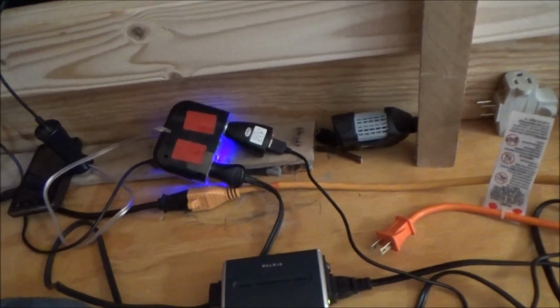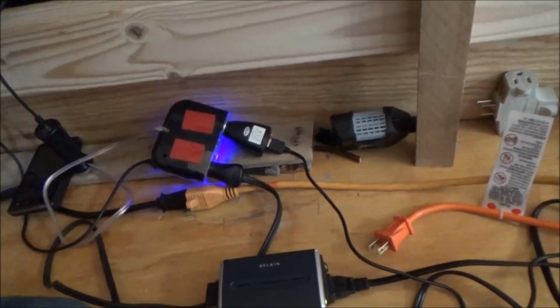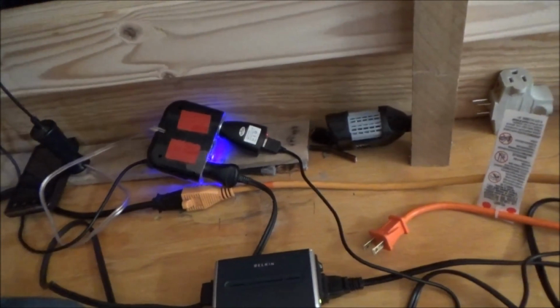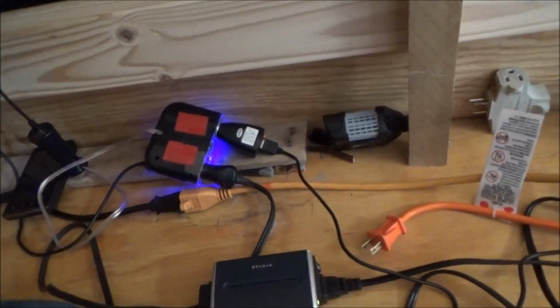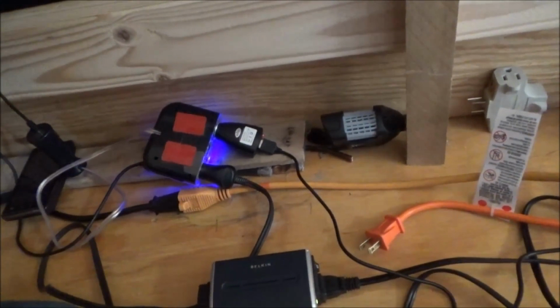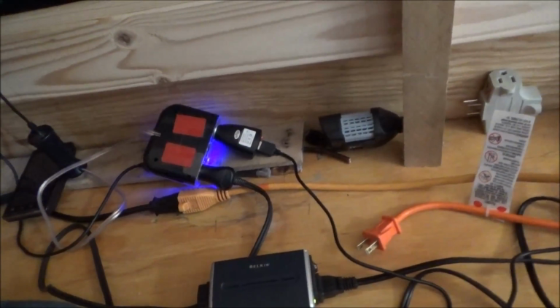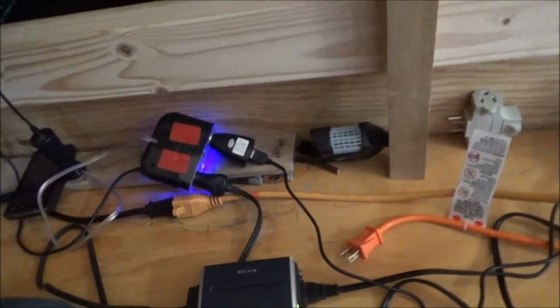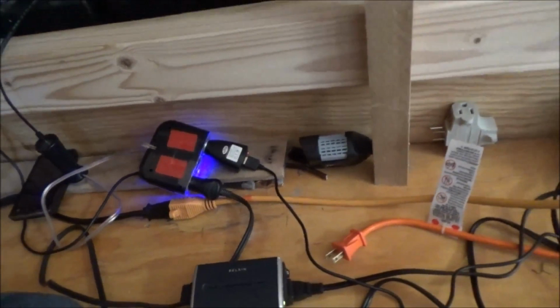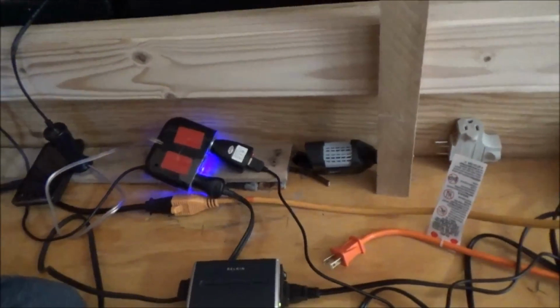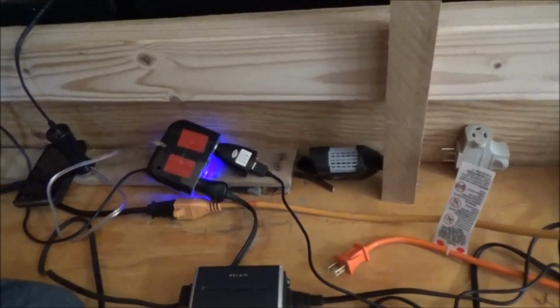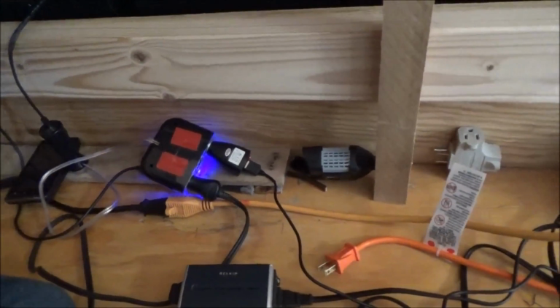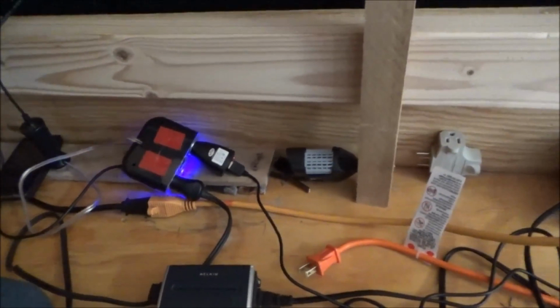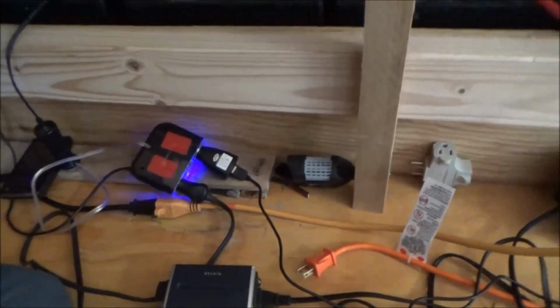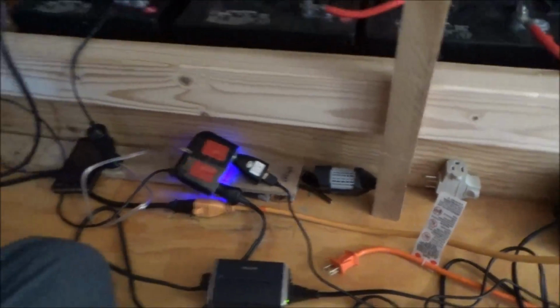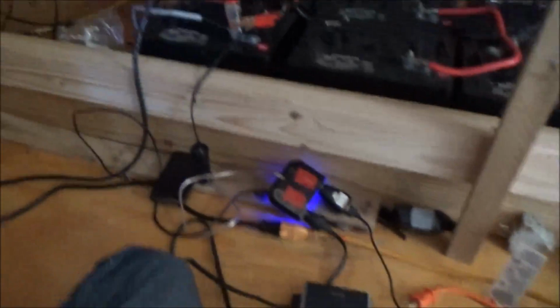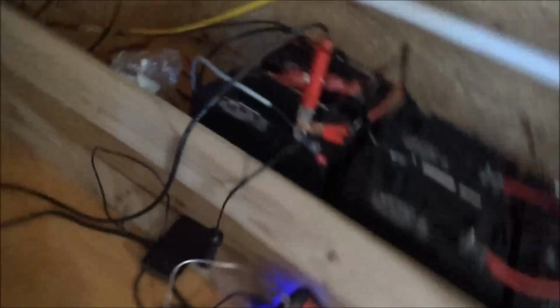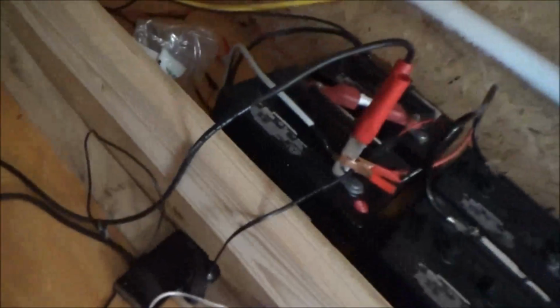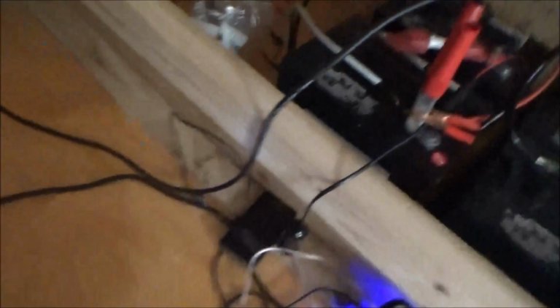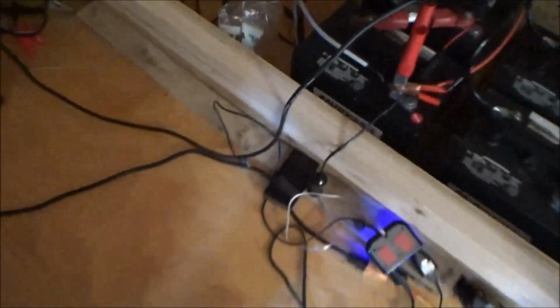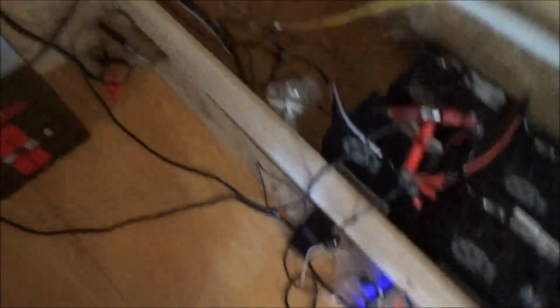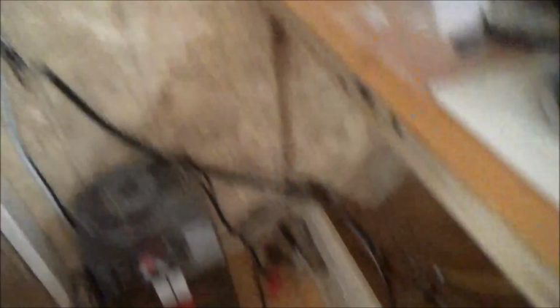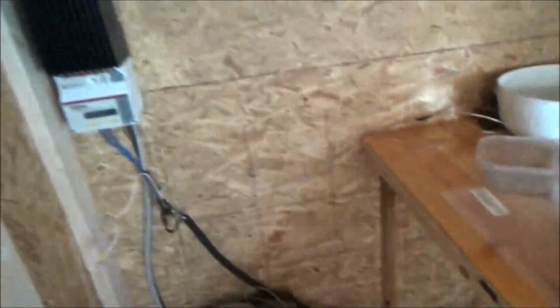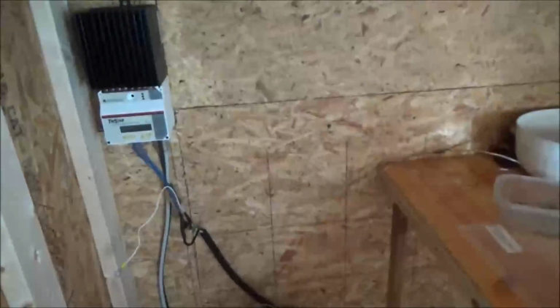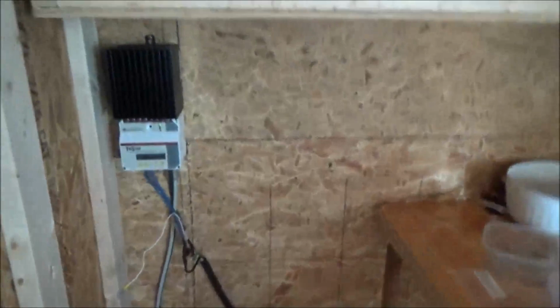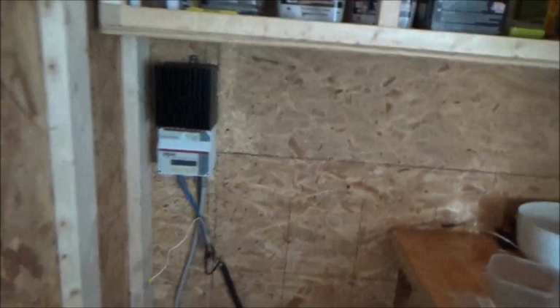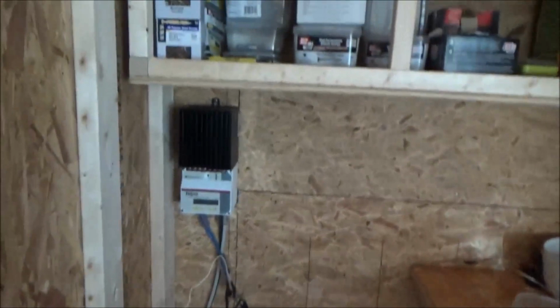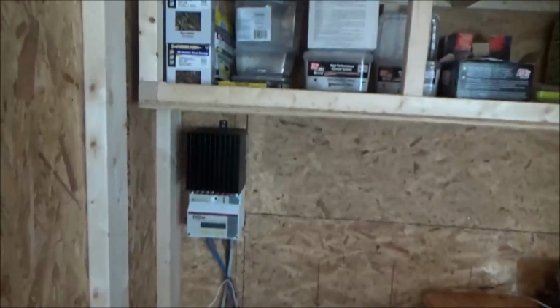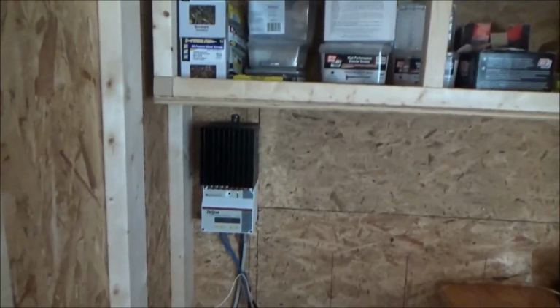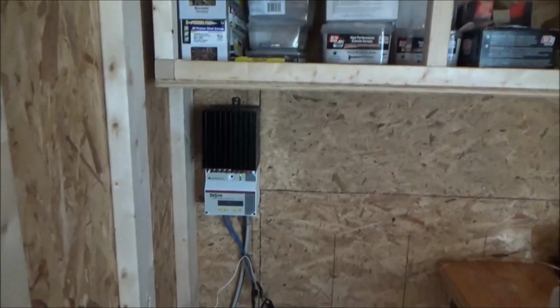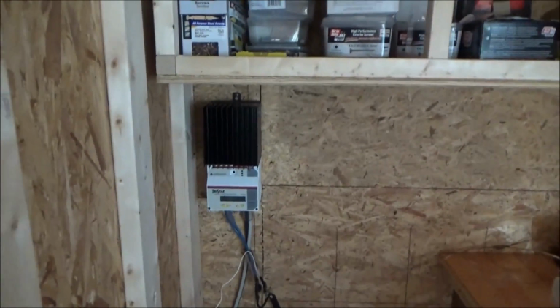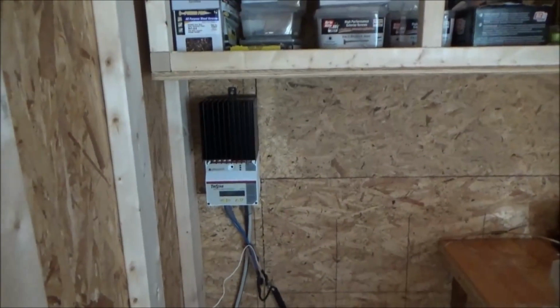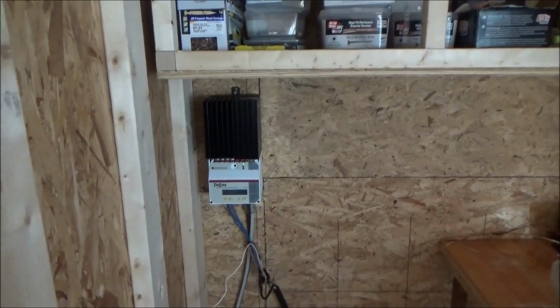Just charging everything I can right now, using that extra power — using all the energy I can while the sun is shining. Finally.